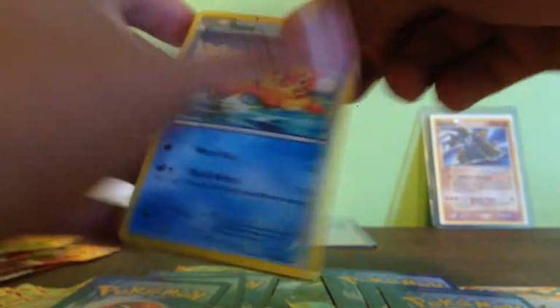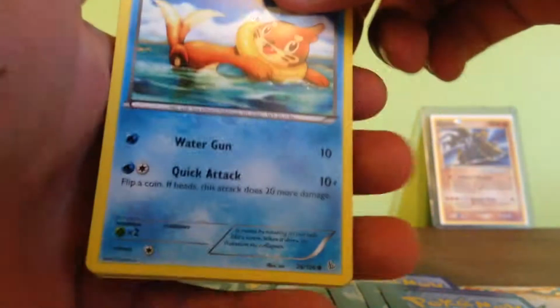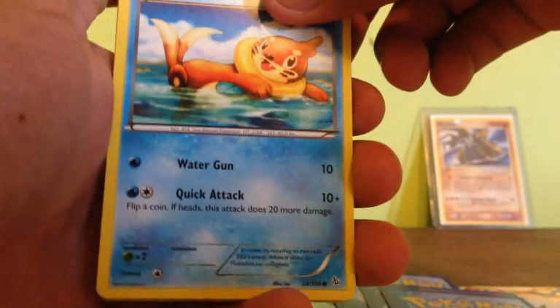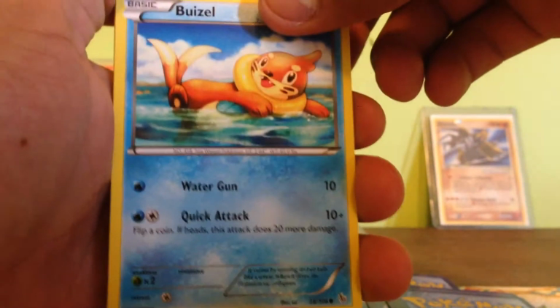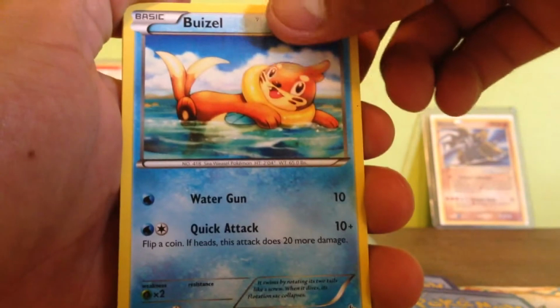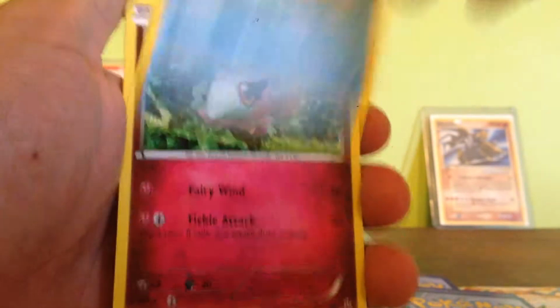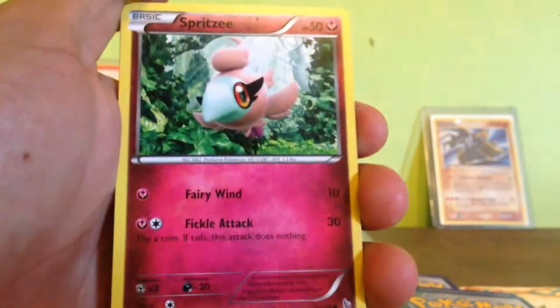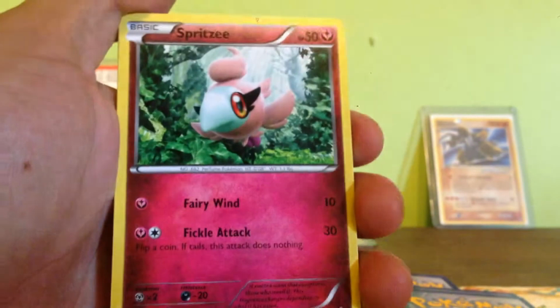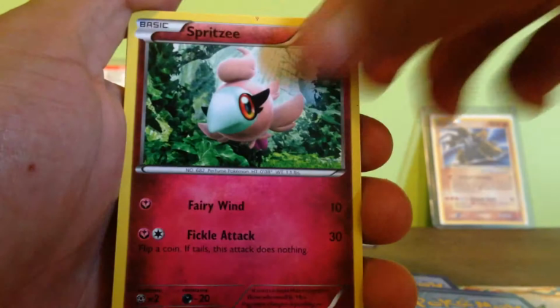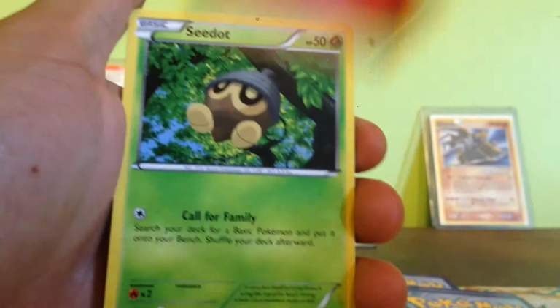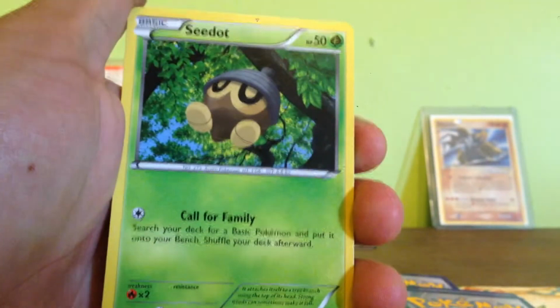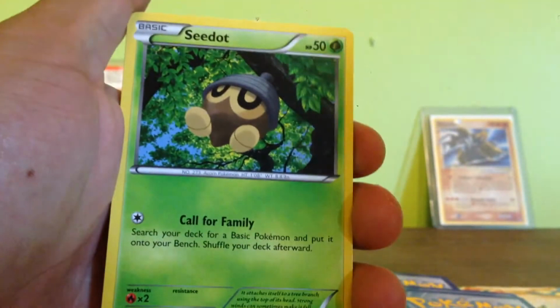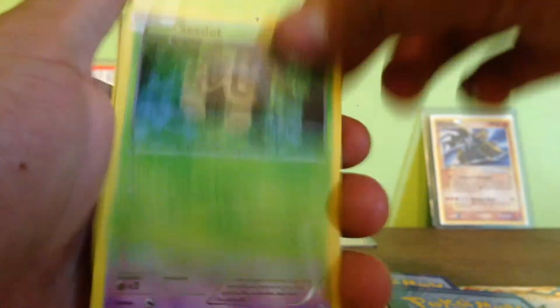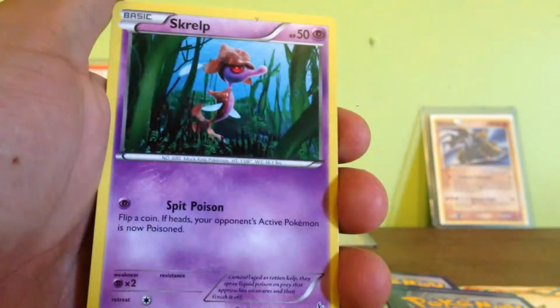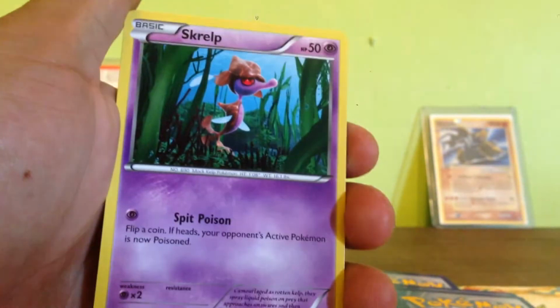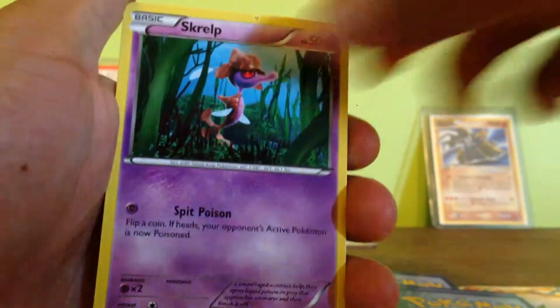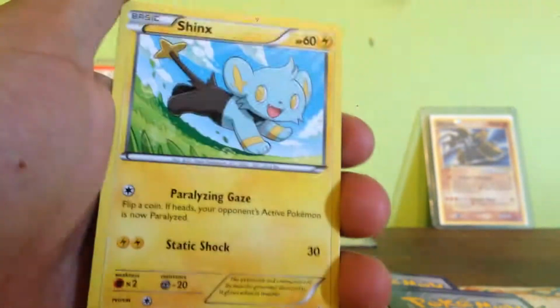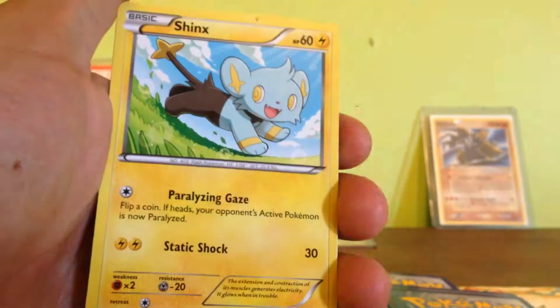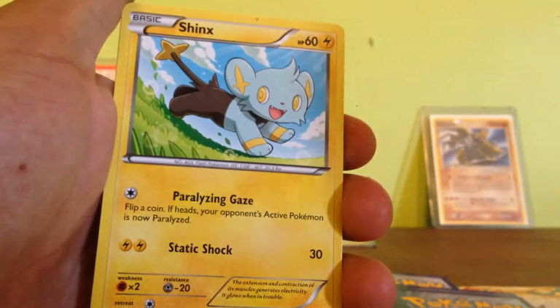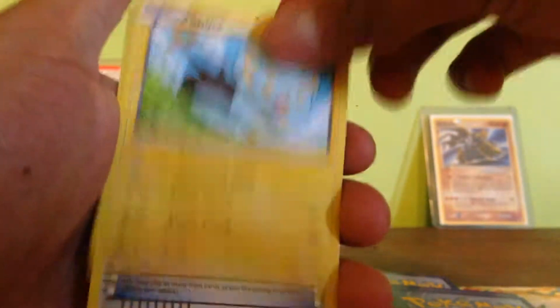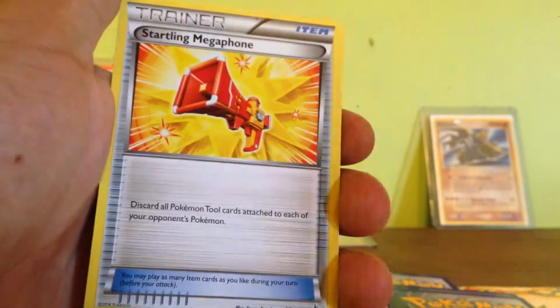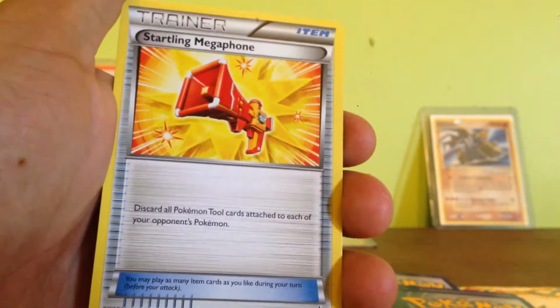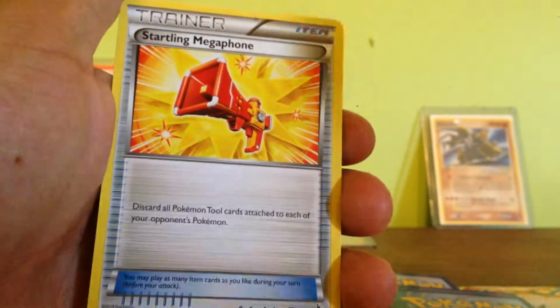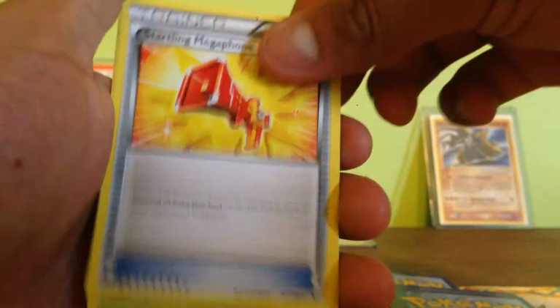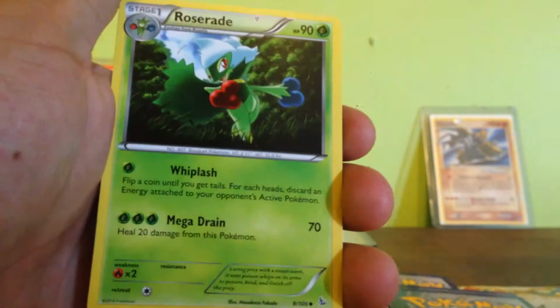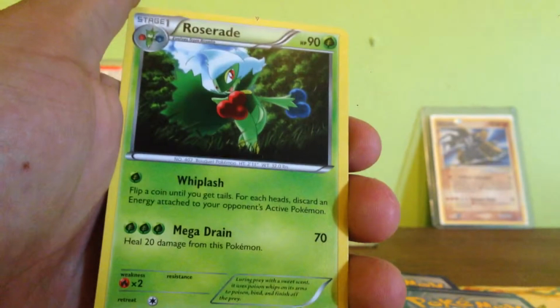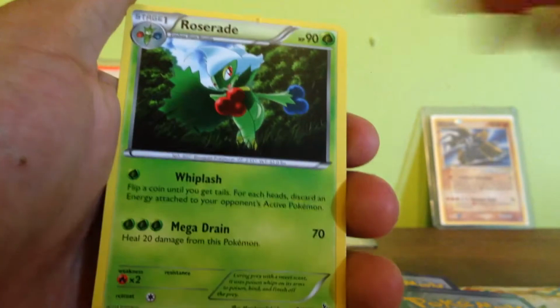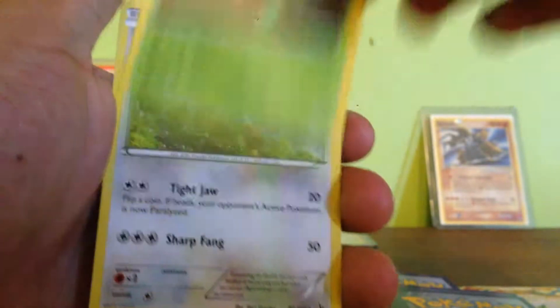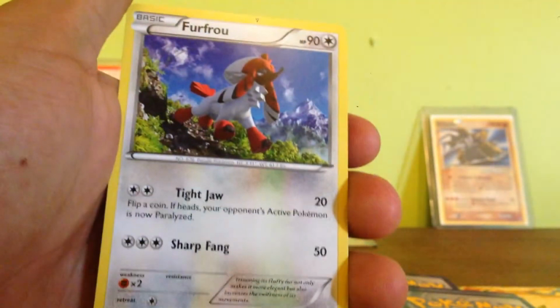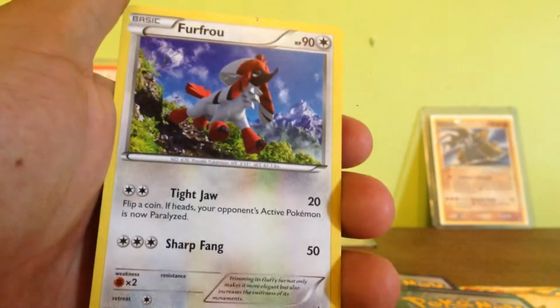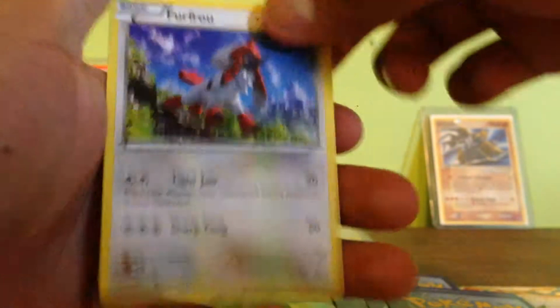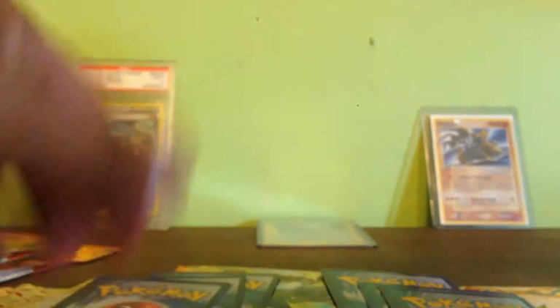We got Pizzle, Spritzee, C-Dot, Scrub, Jinx, Starny Megaphone, Ulcerade, and Fufro.